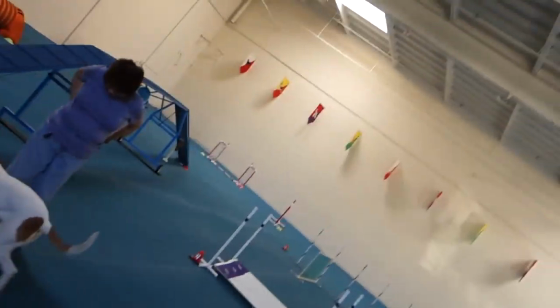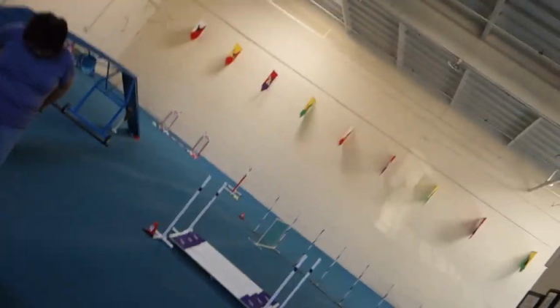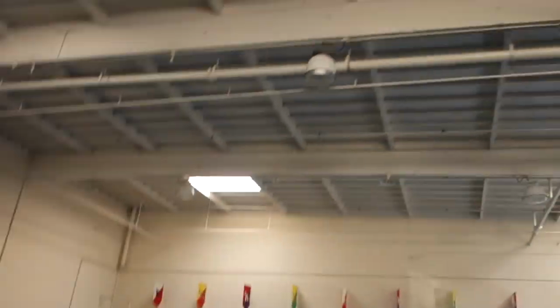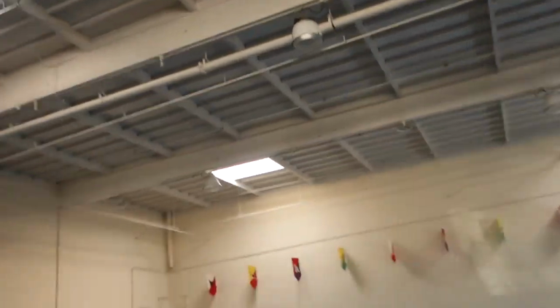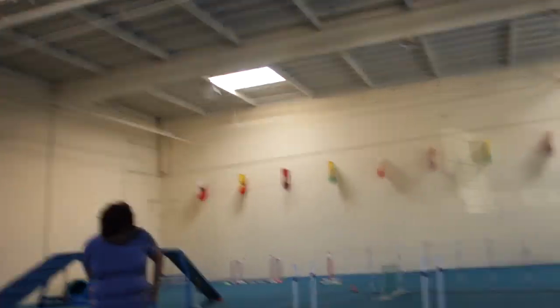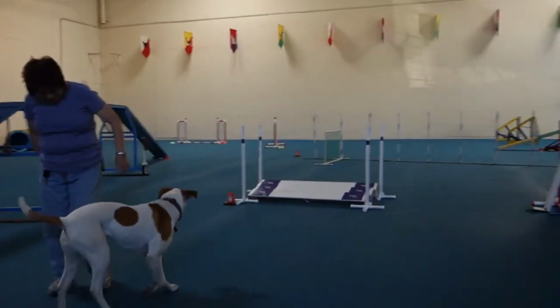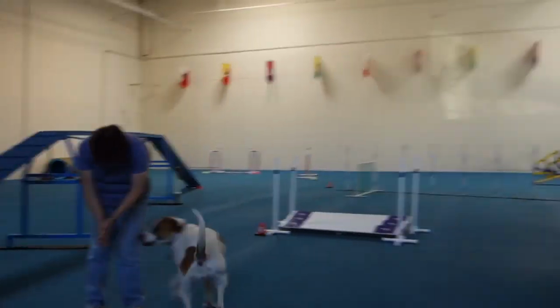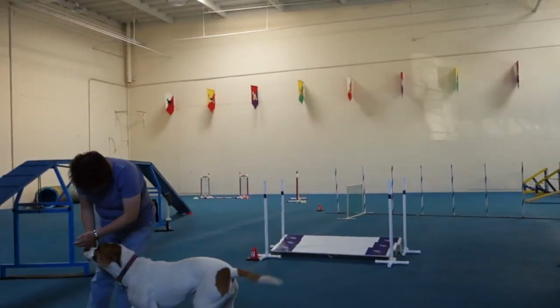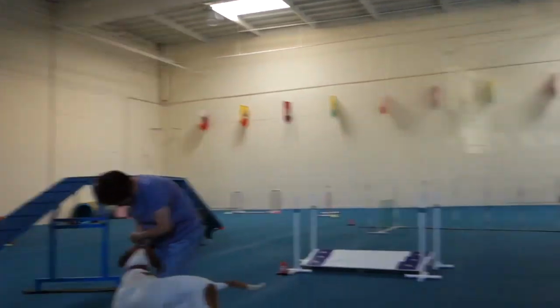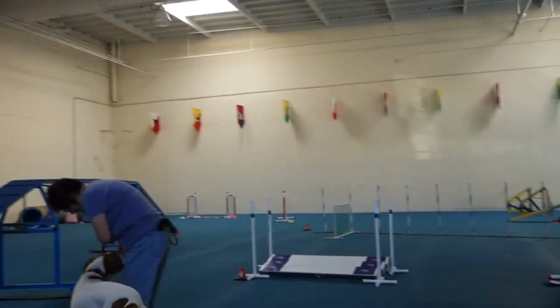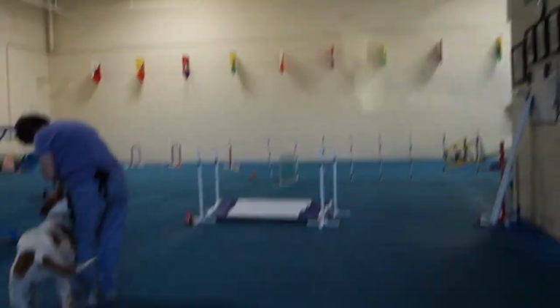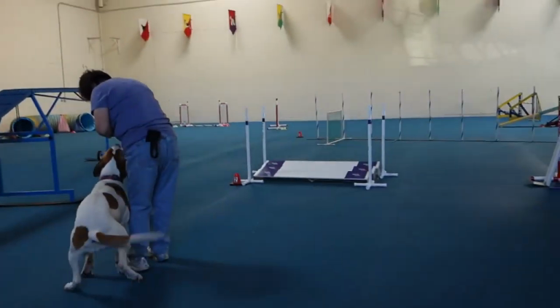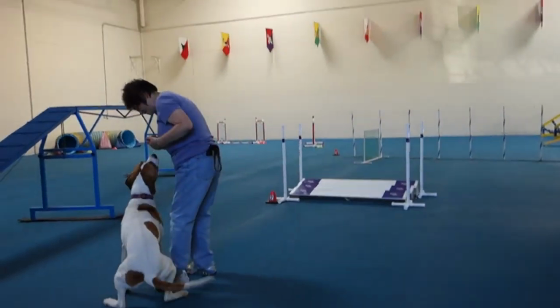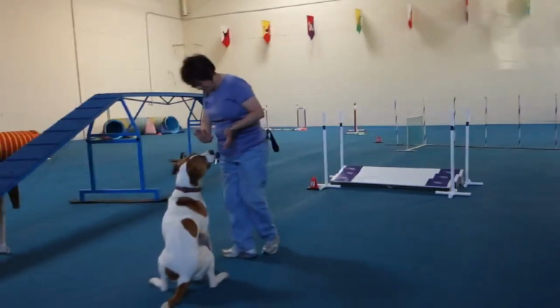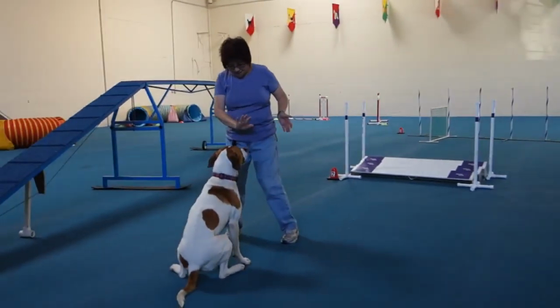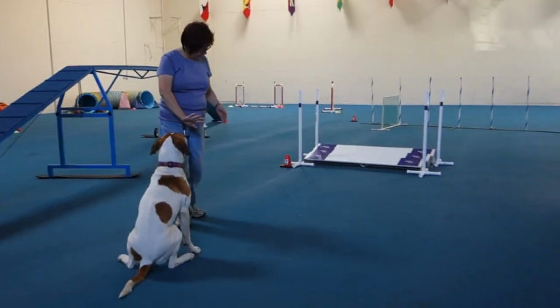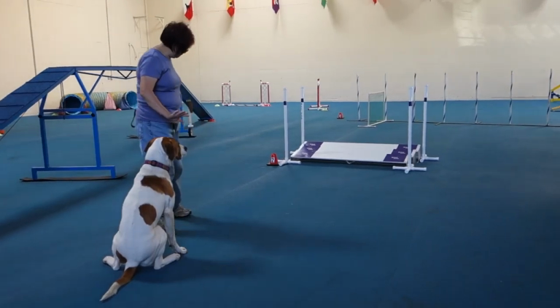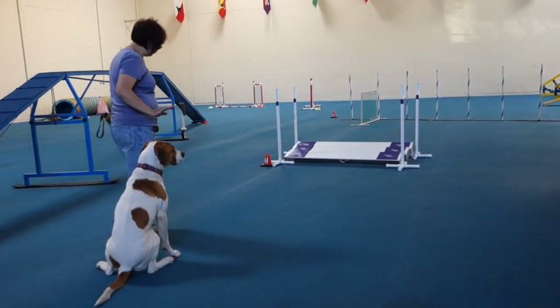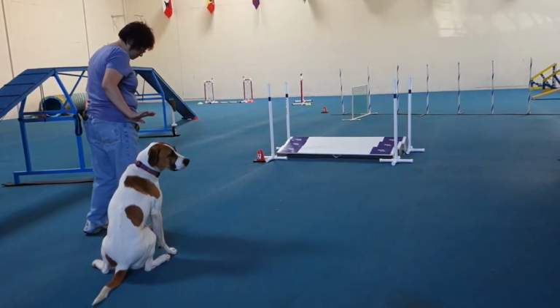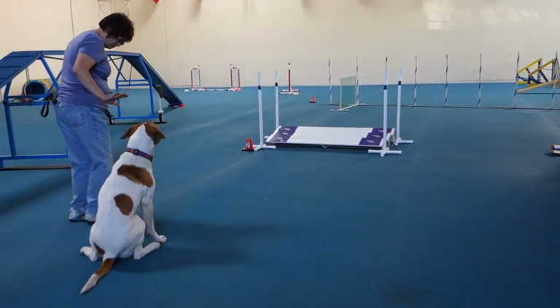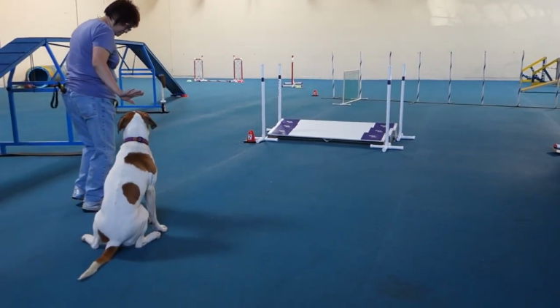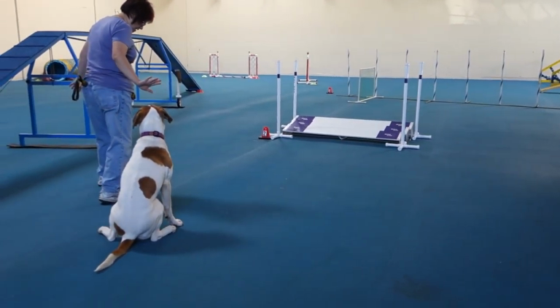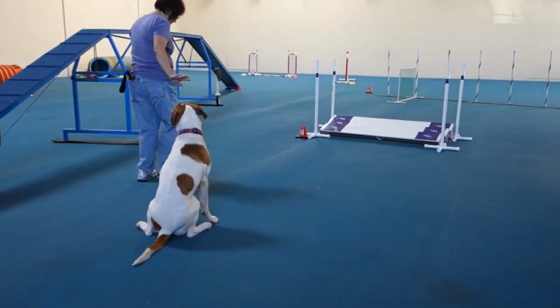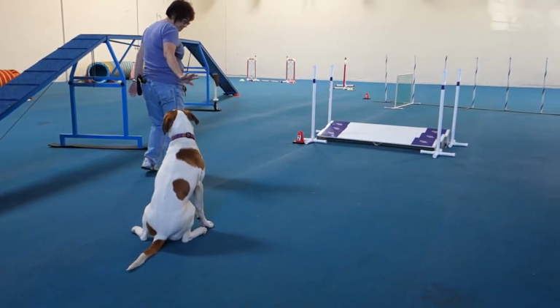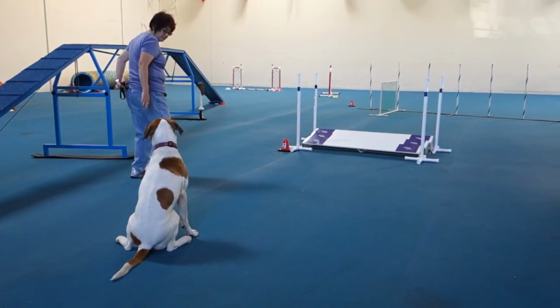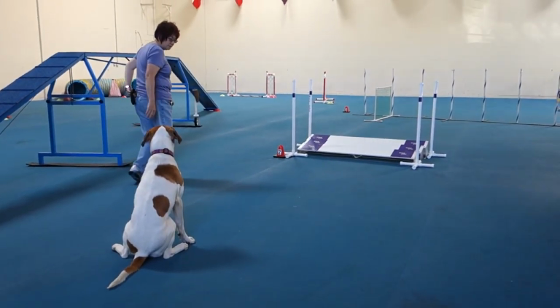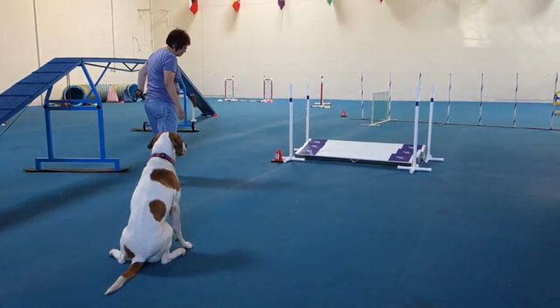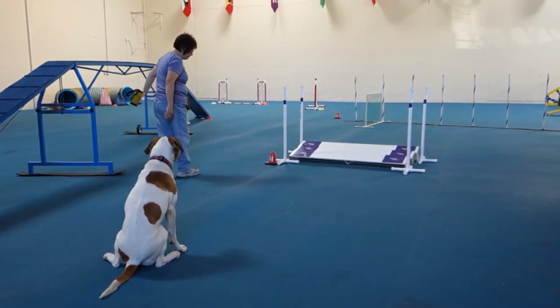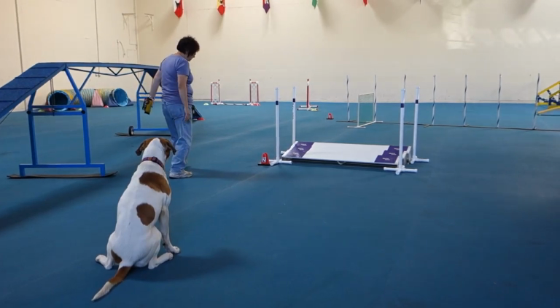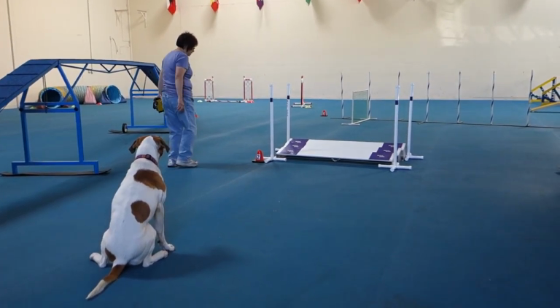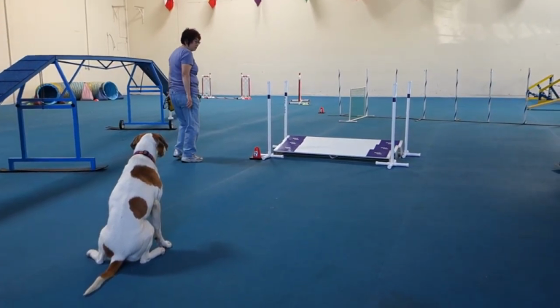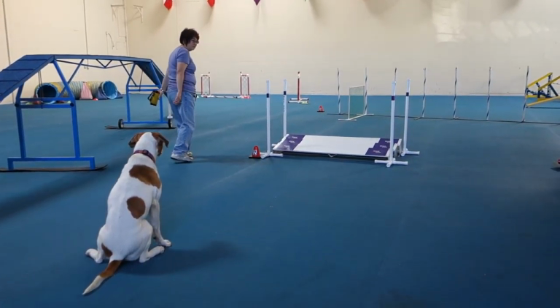And you're going to reward the broad jump. Be prepared to throw your toy — just have it in your hand.